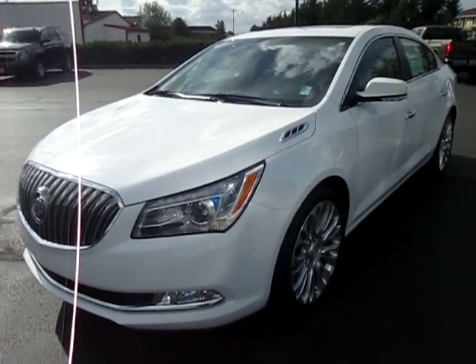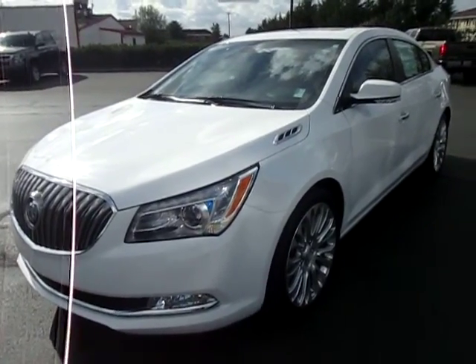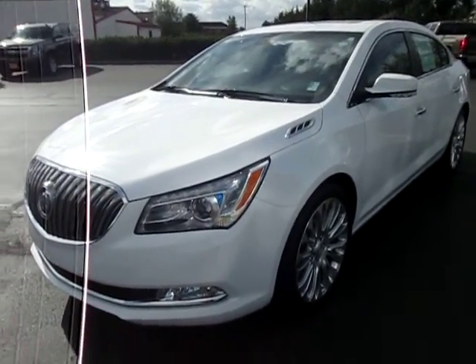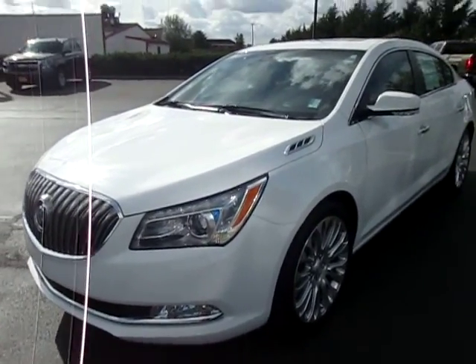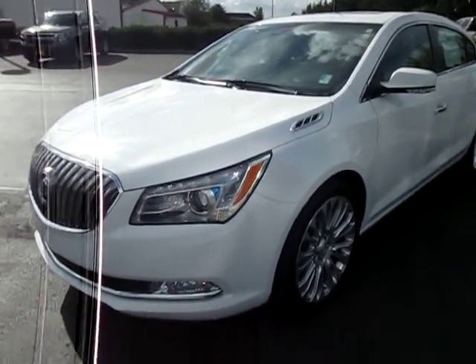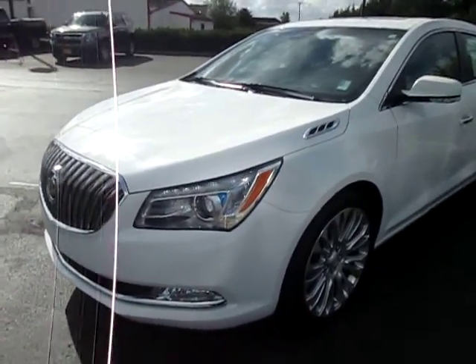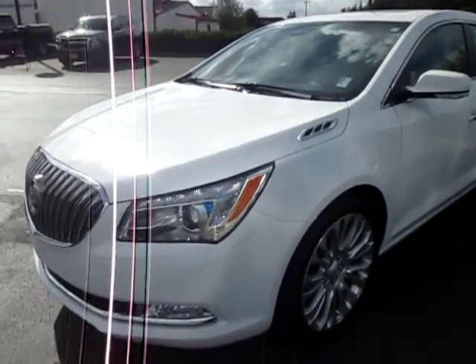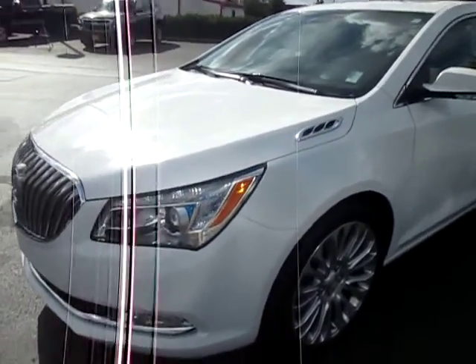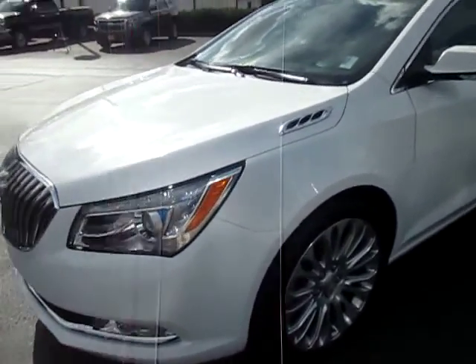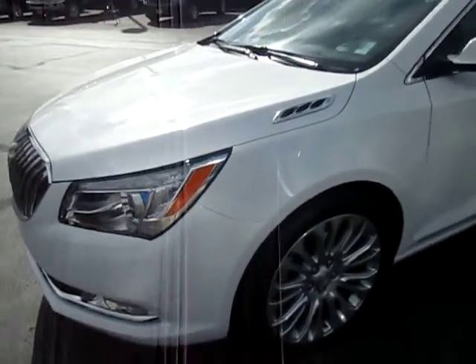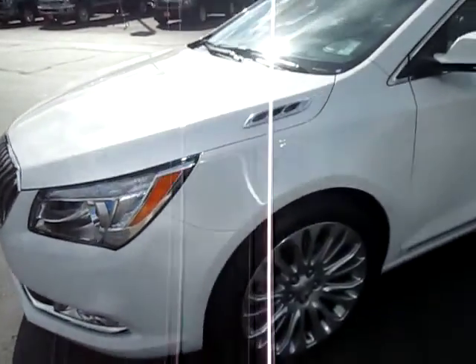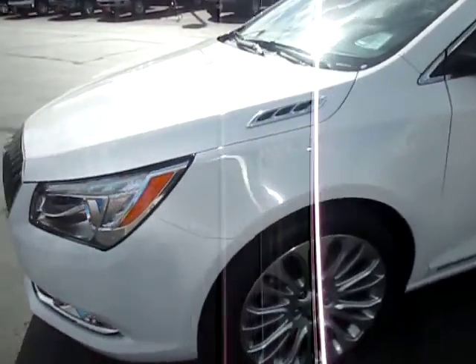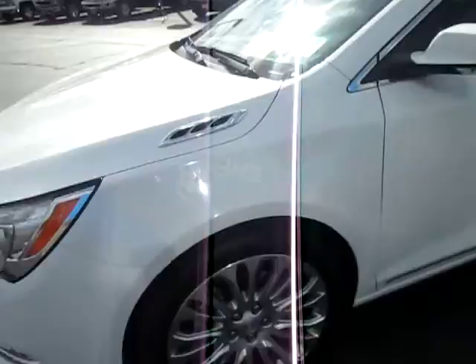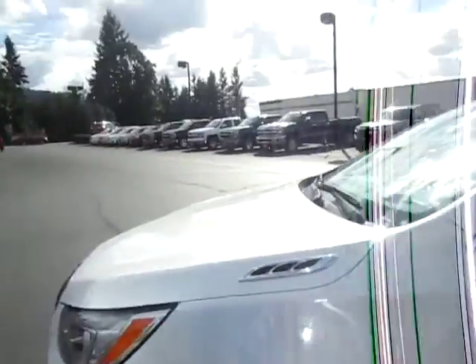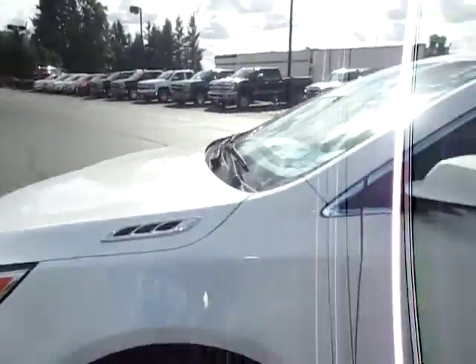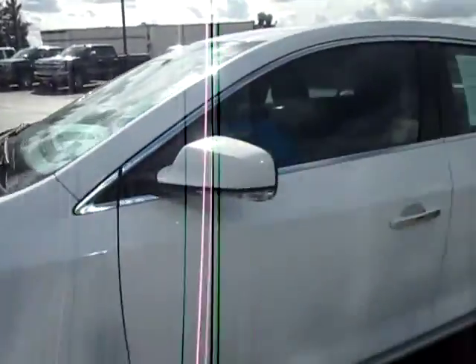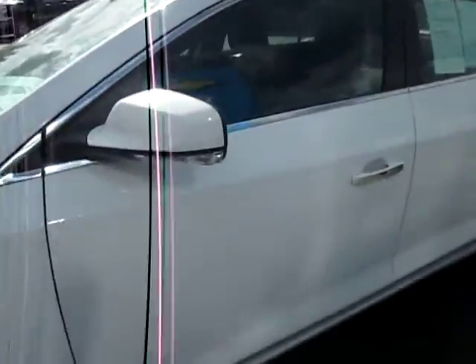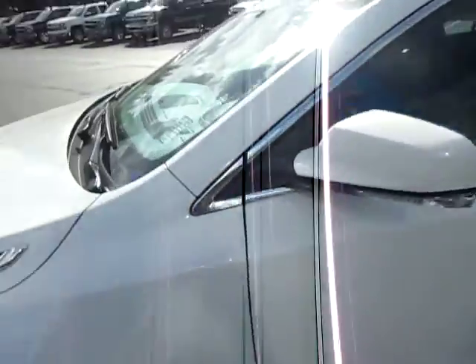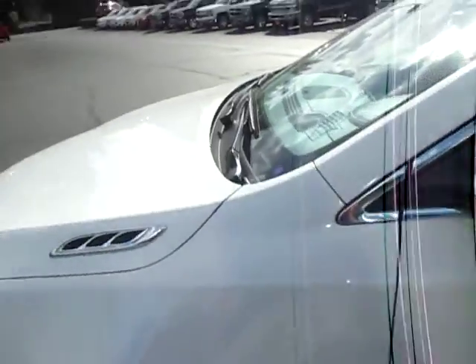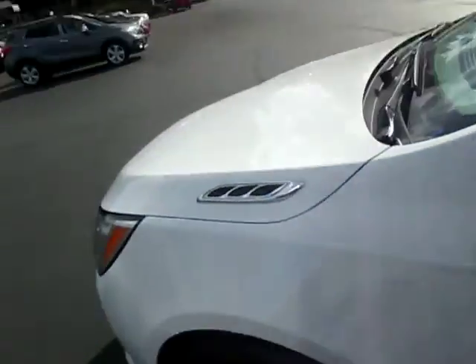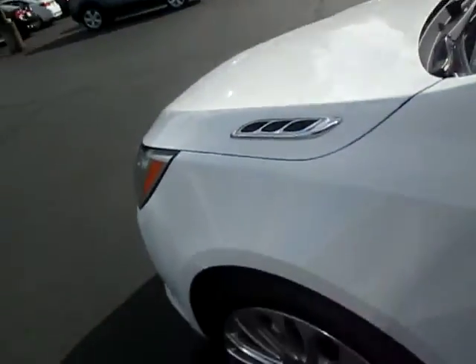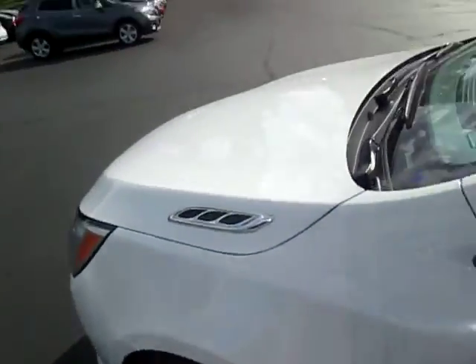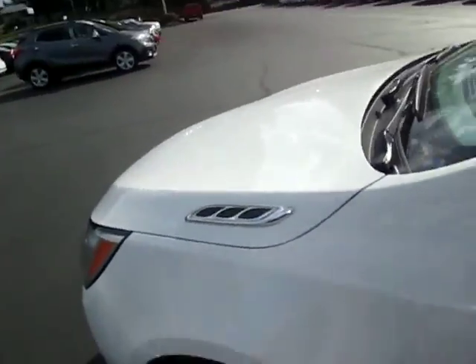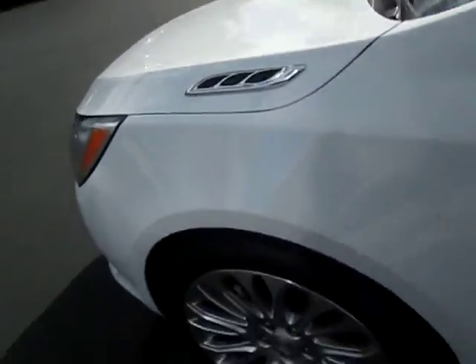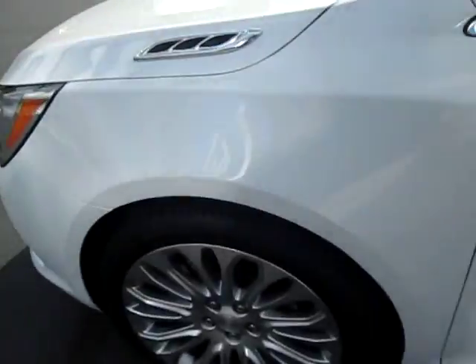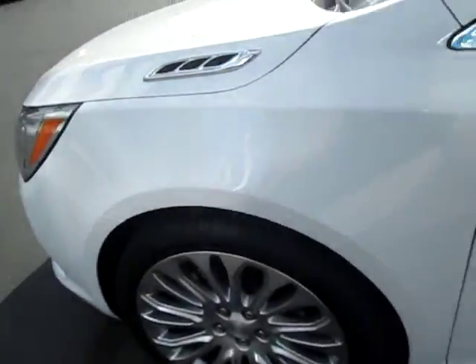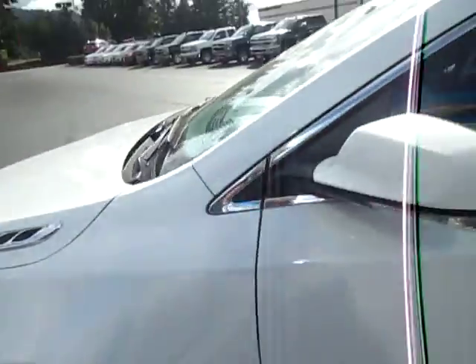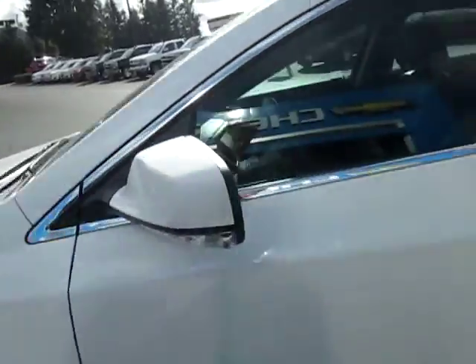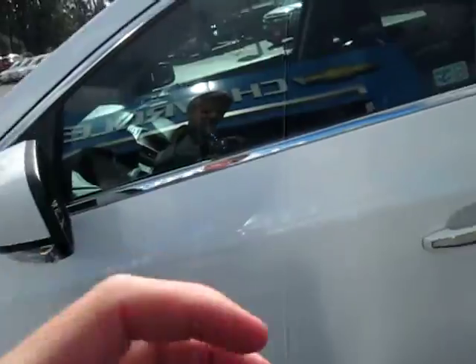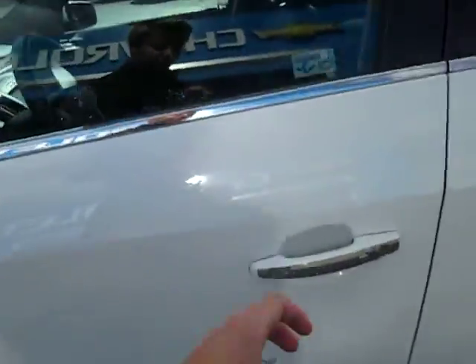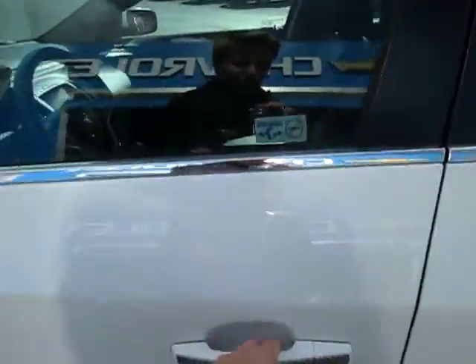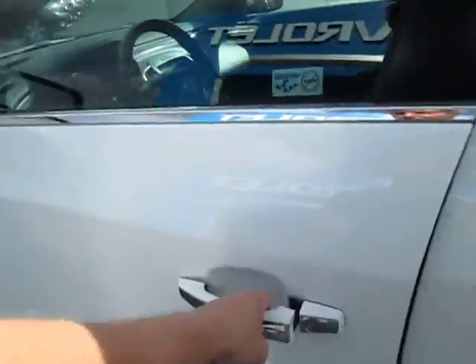Hi guys, Ian here from Arkham Motors with a 2015 Buick LaCrosse Premium. You can see it's very clean, it is in great condition, the car looks beautiful. It's just a great all-around vehicle.